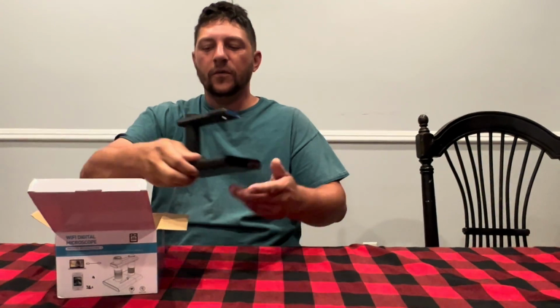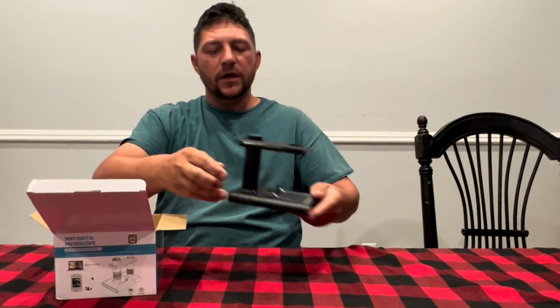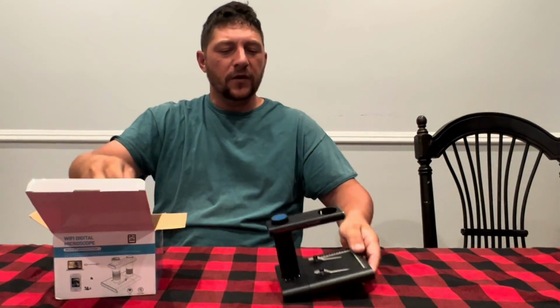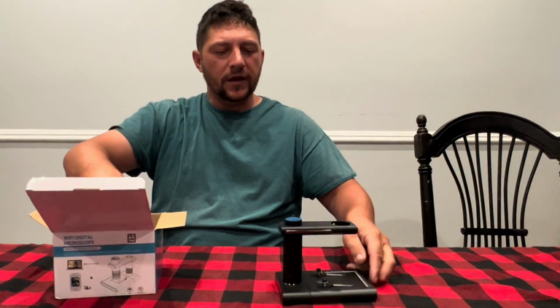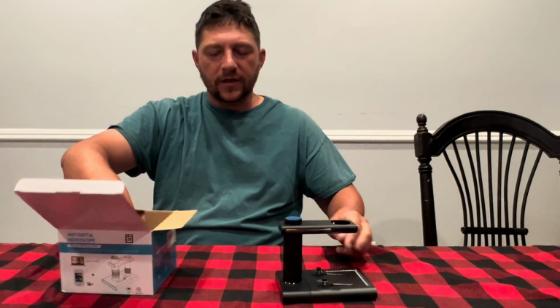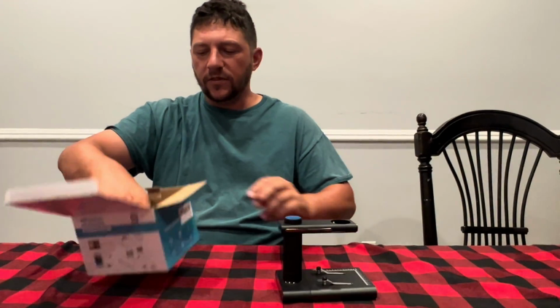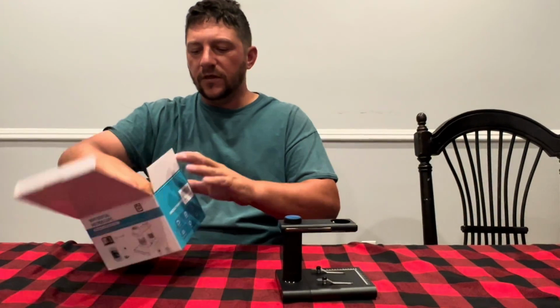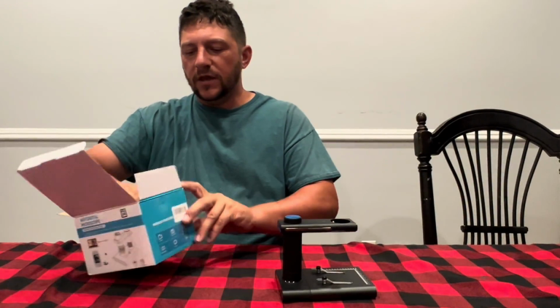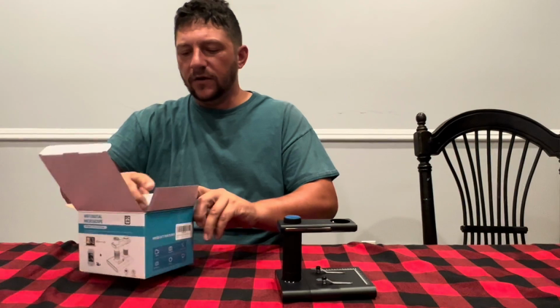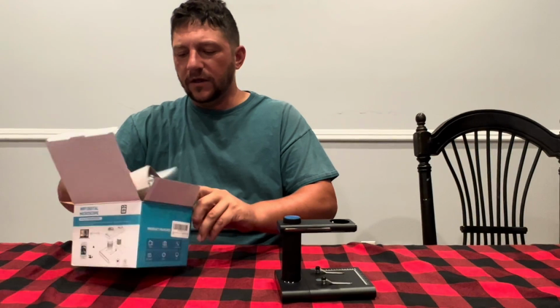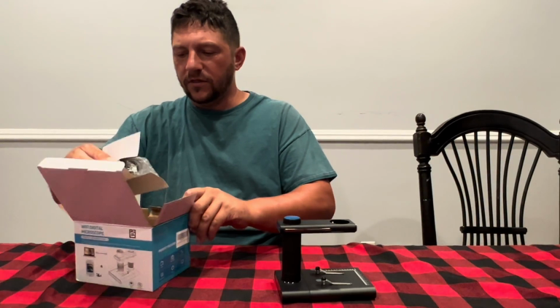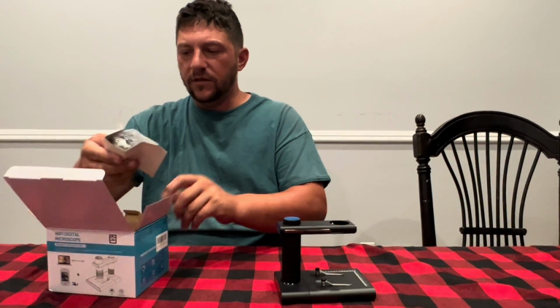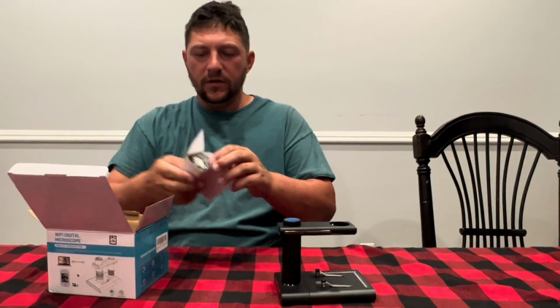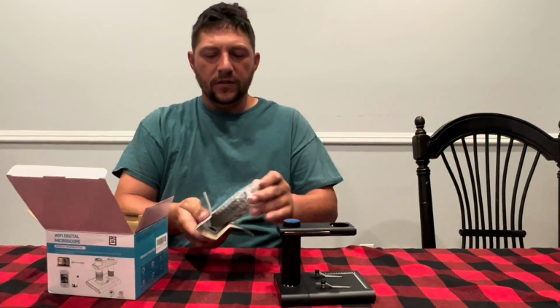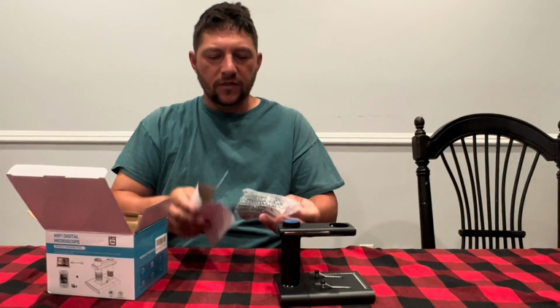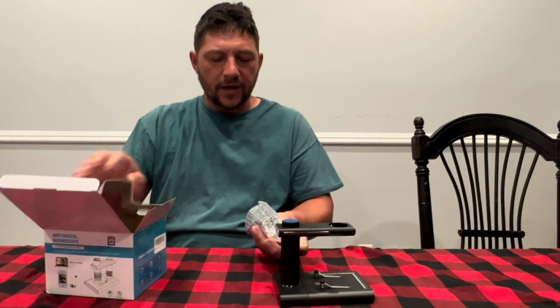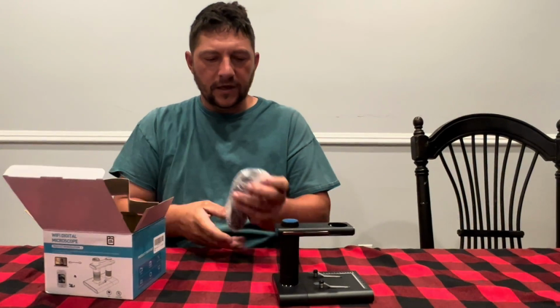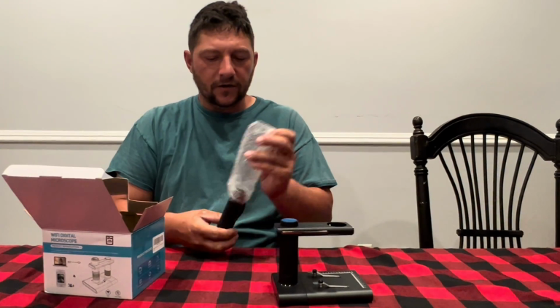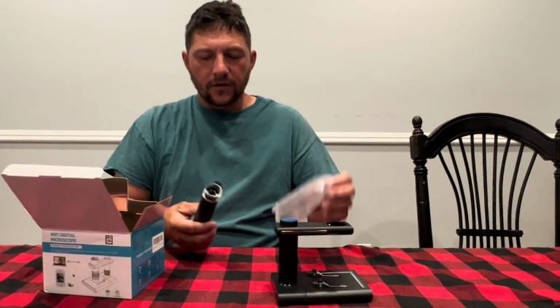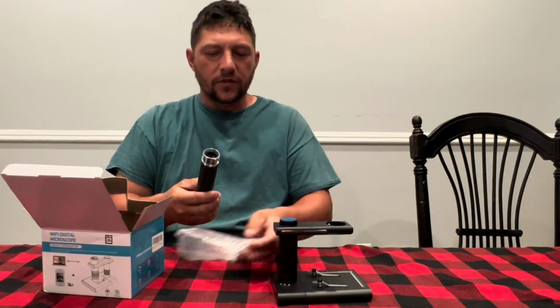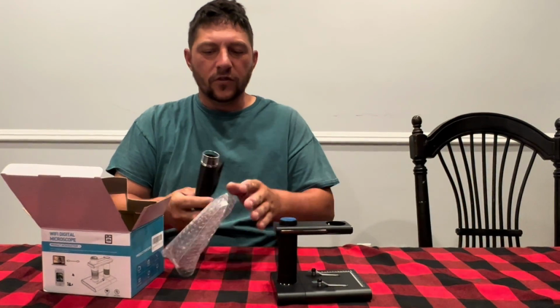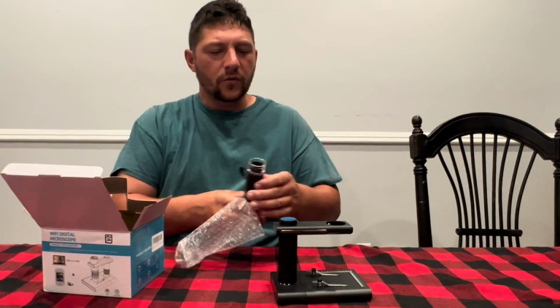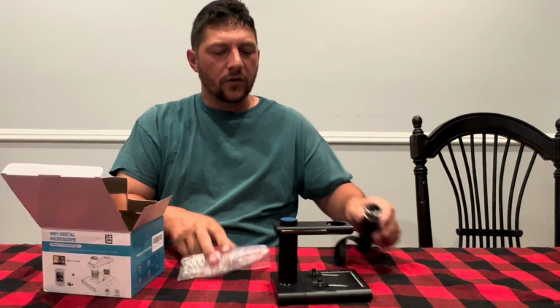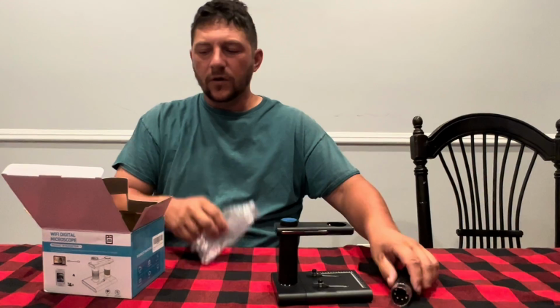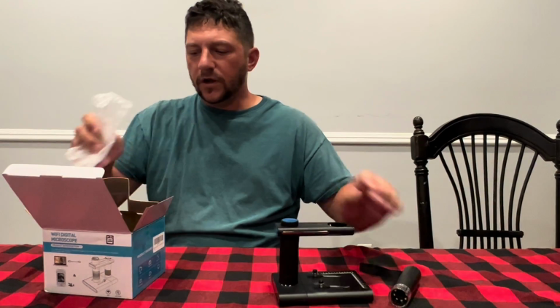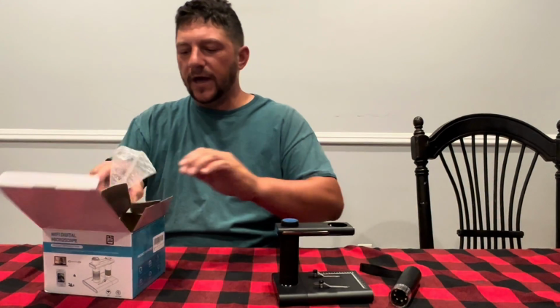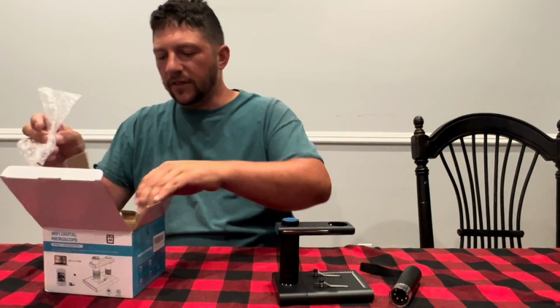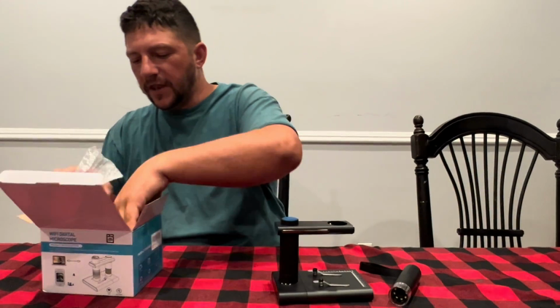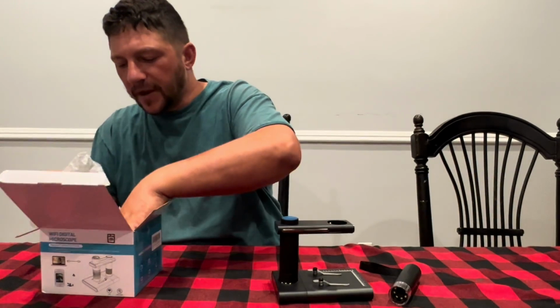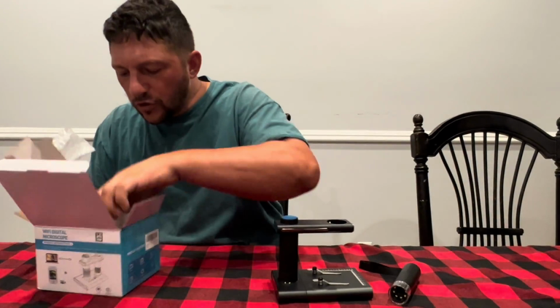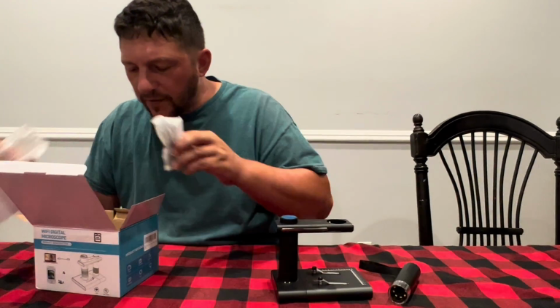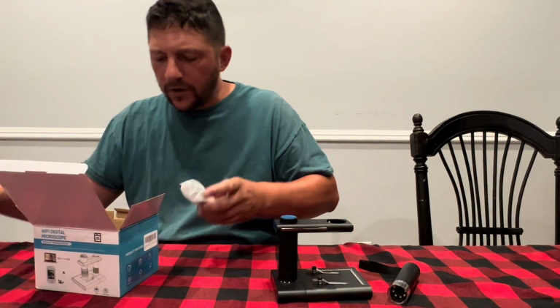So here it is guys, and here is the lens right here. This is so cool. We're gonna go ahead and get this set up and I'm gonna show you how it works.